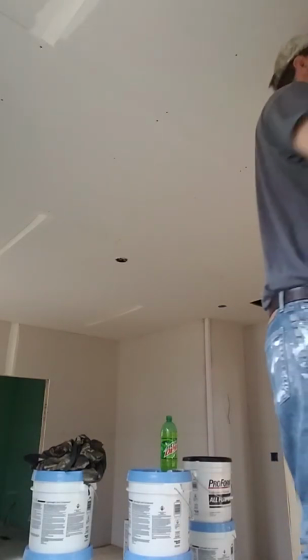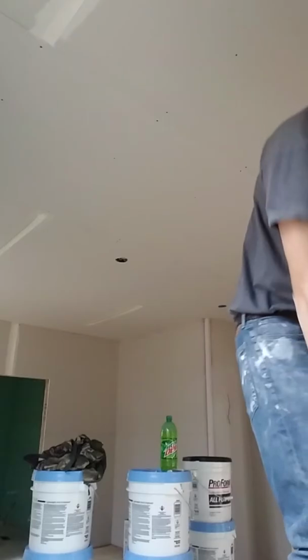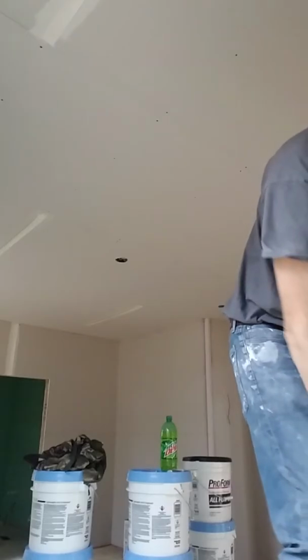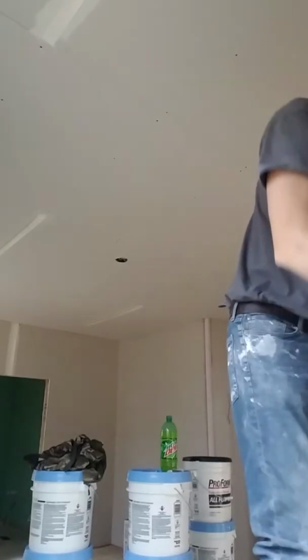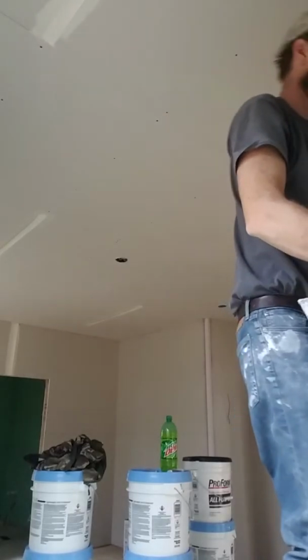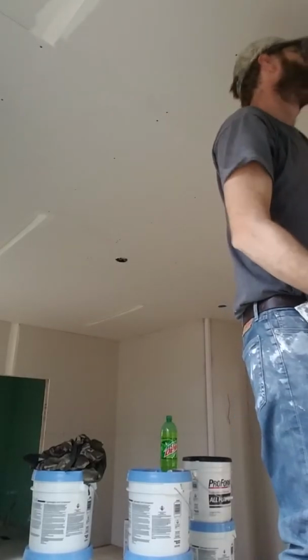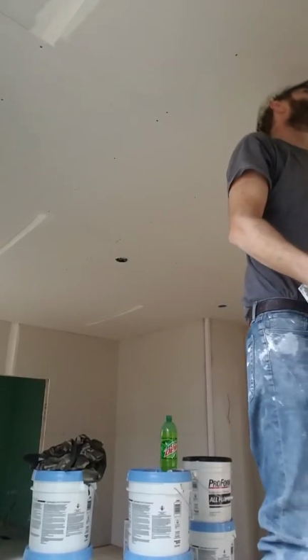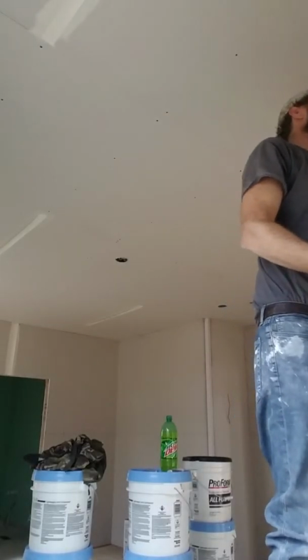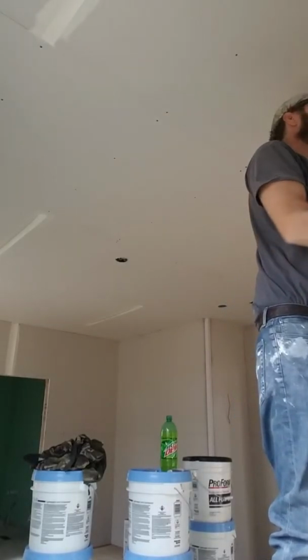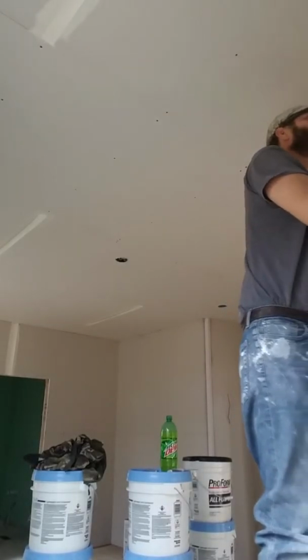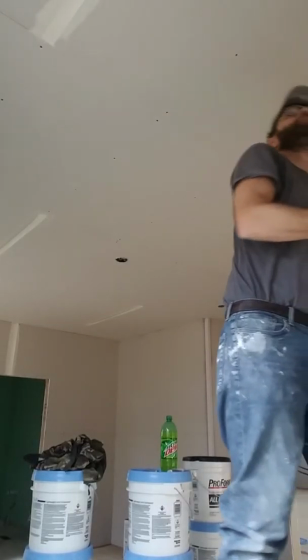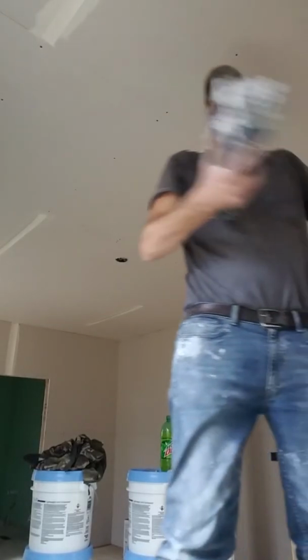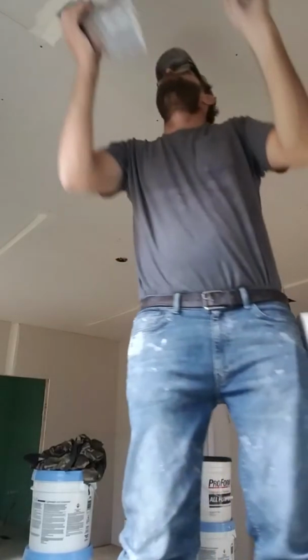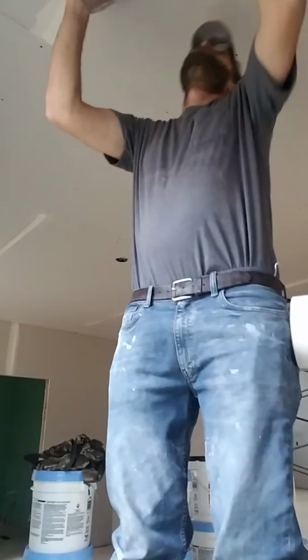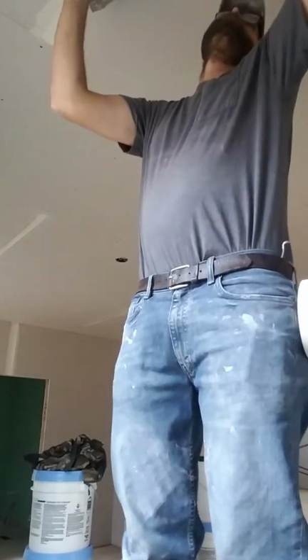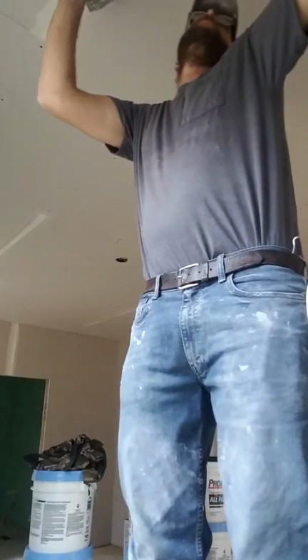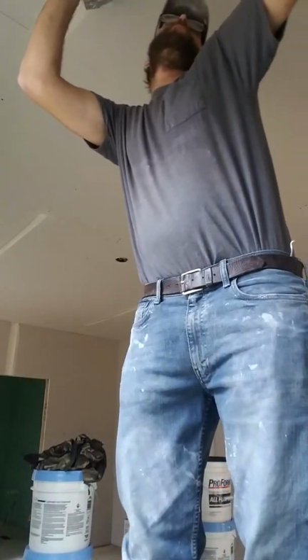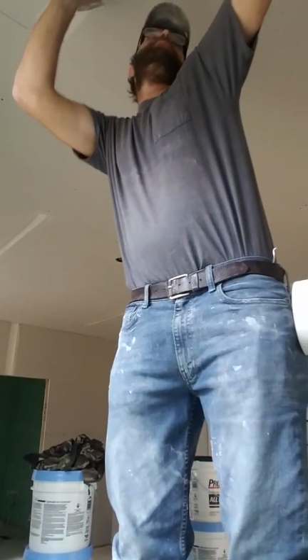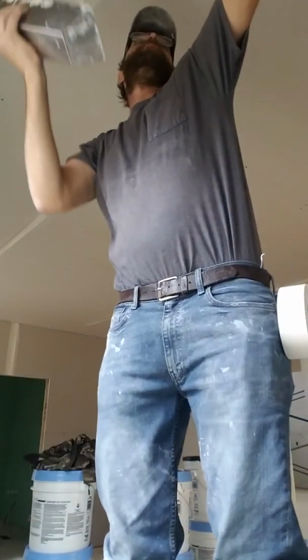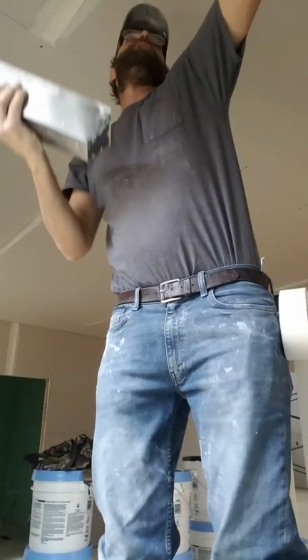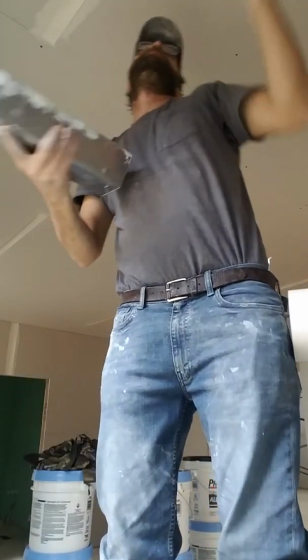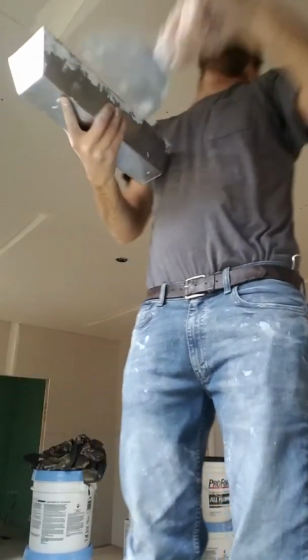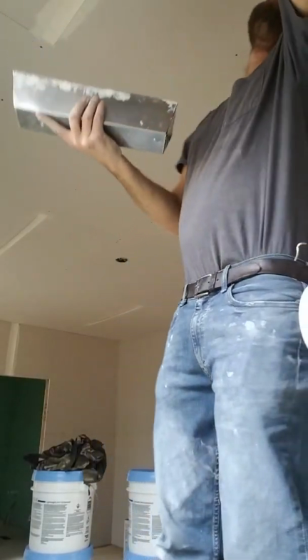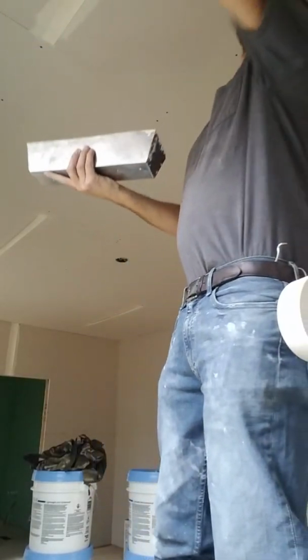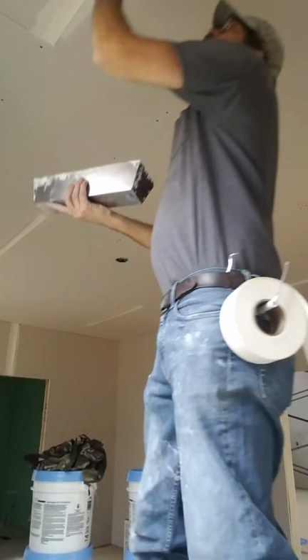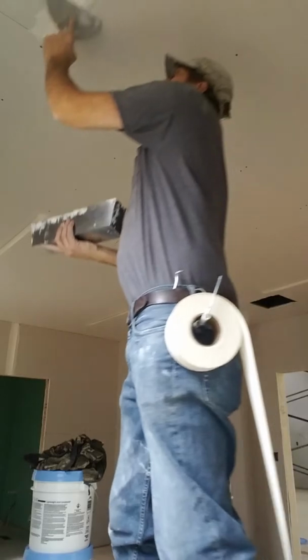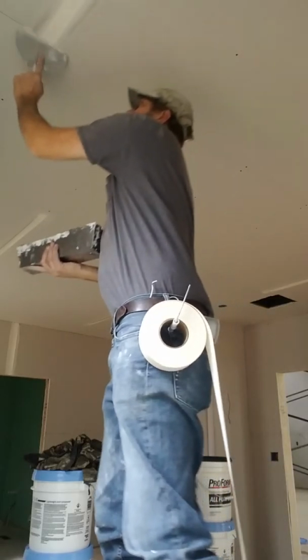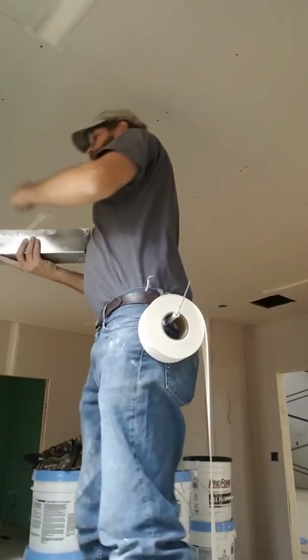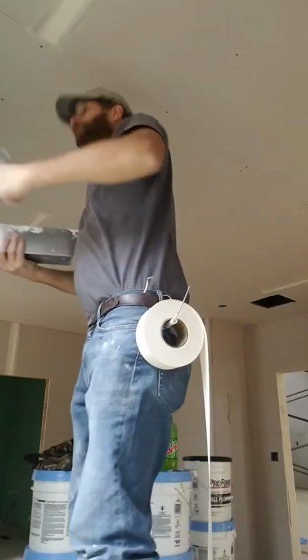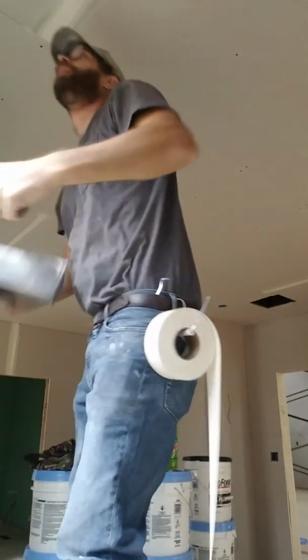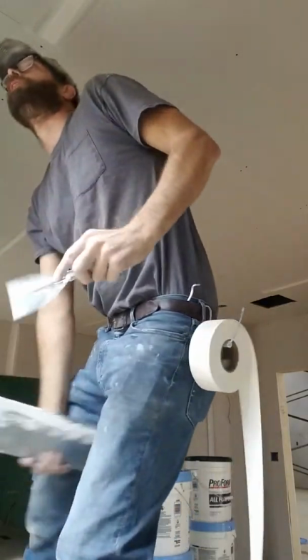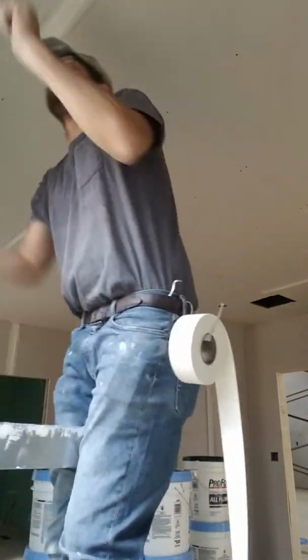I put it all on with a six, then I came back and cut my tape with an eight. This way I'm minimizing how many strokes I use for each joint.